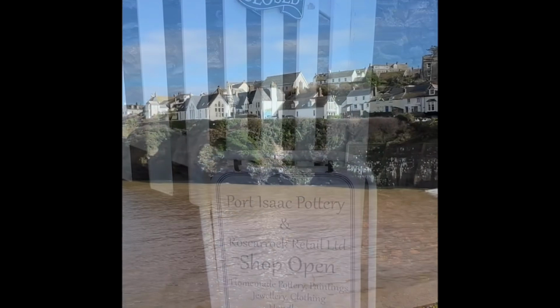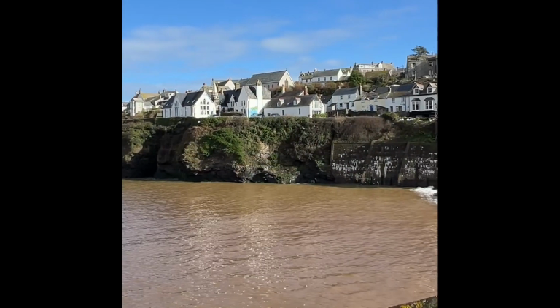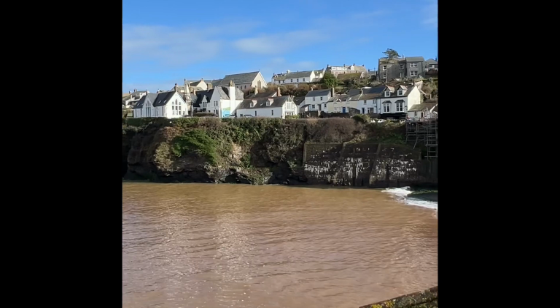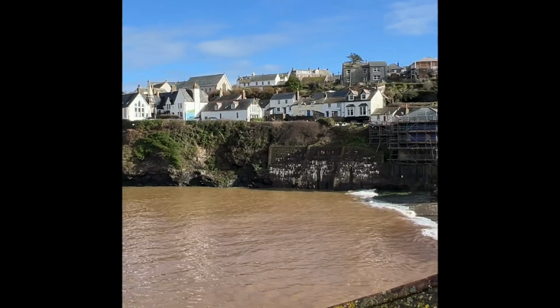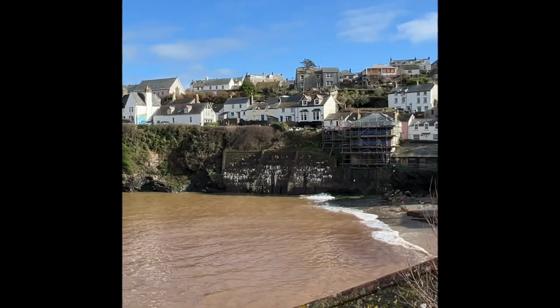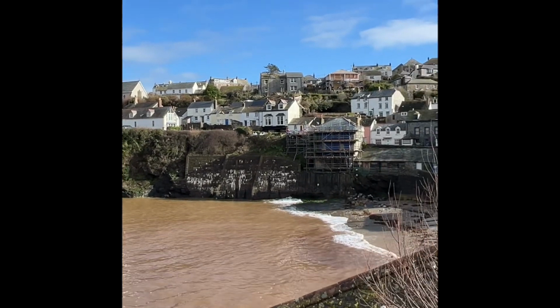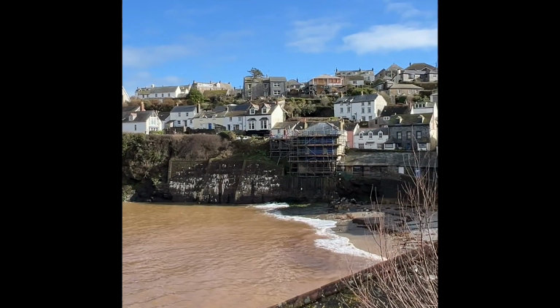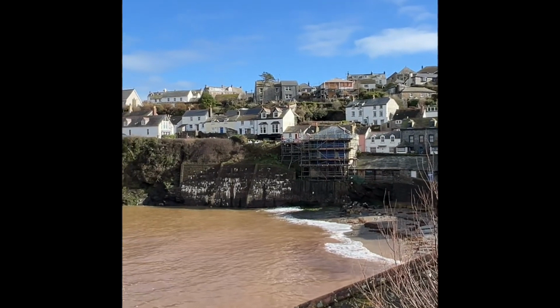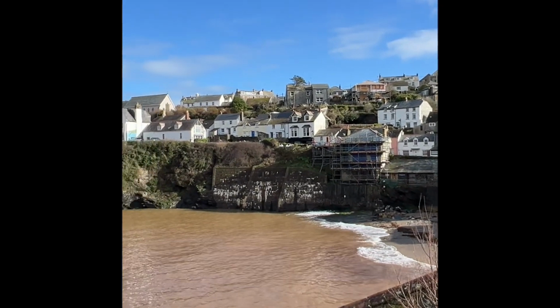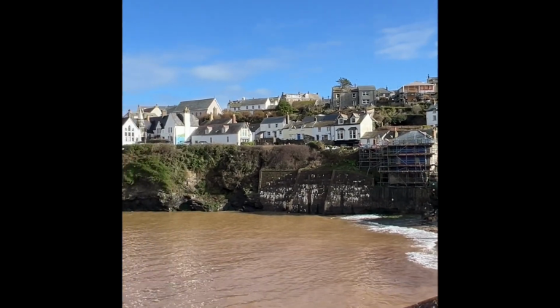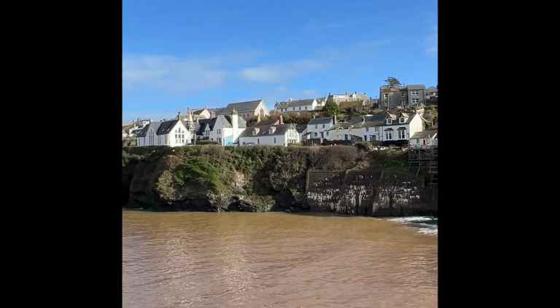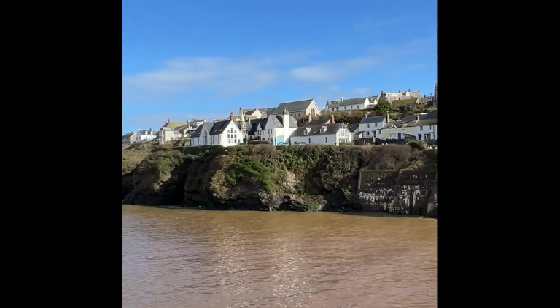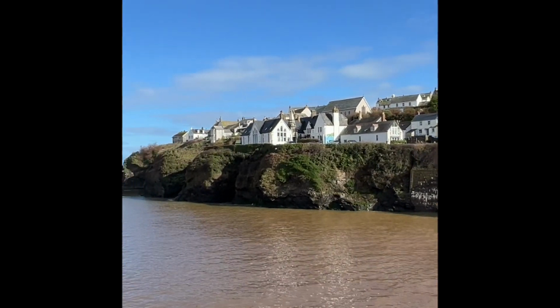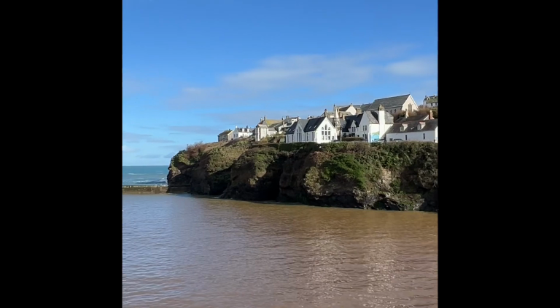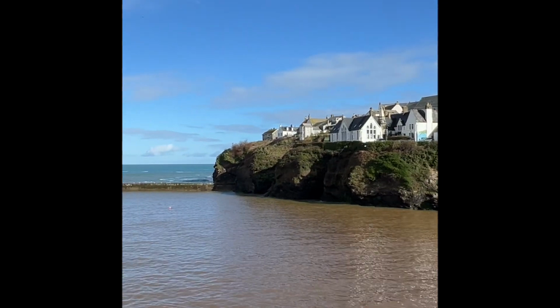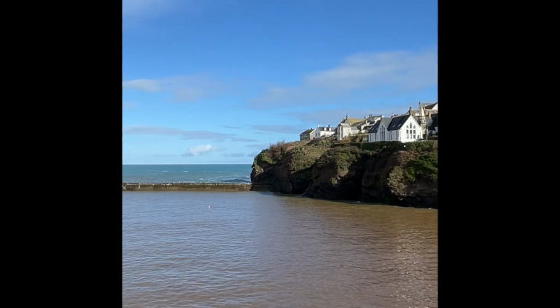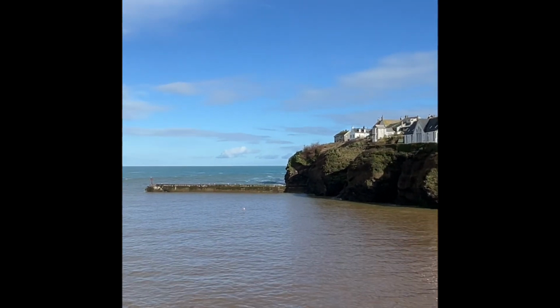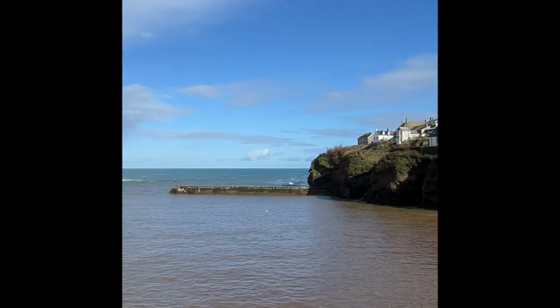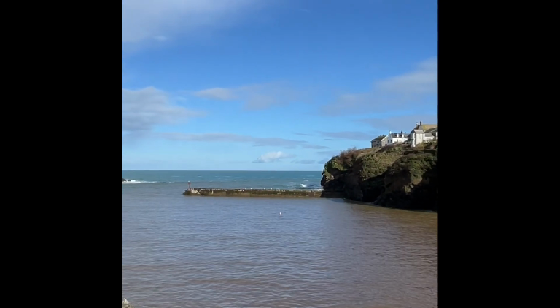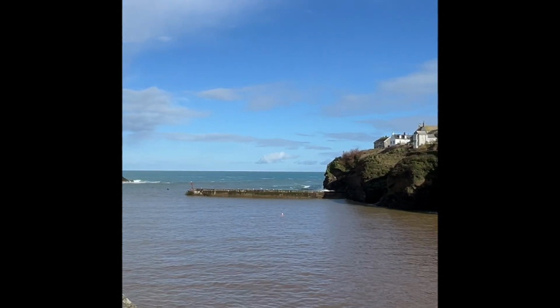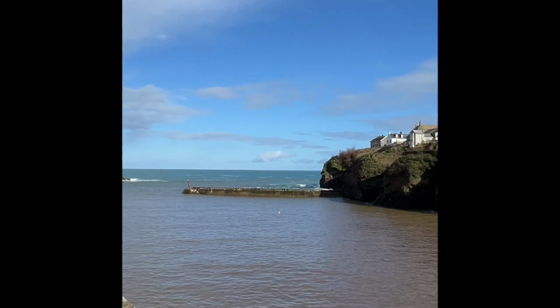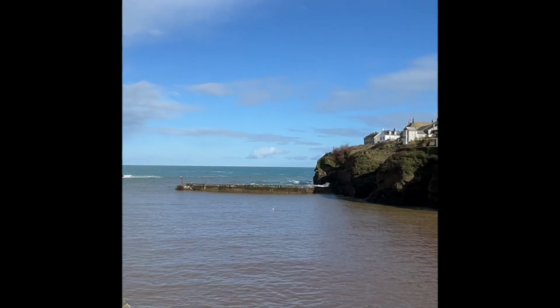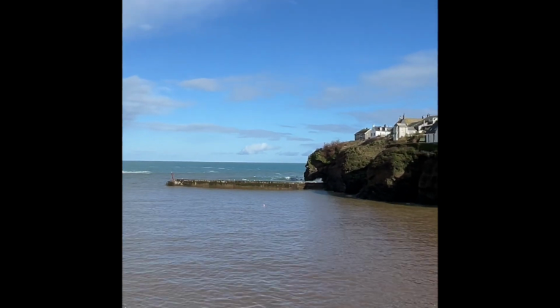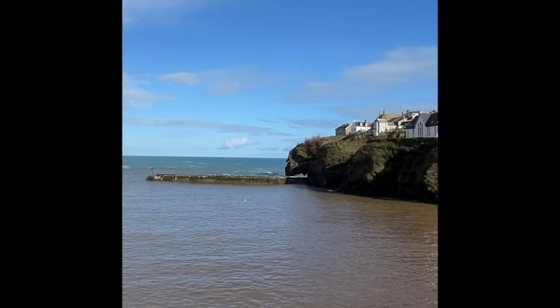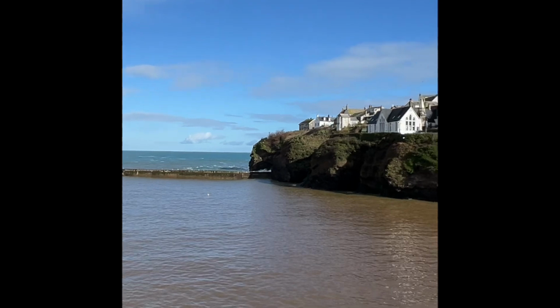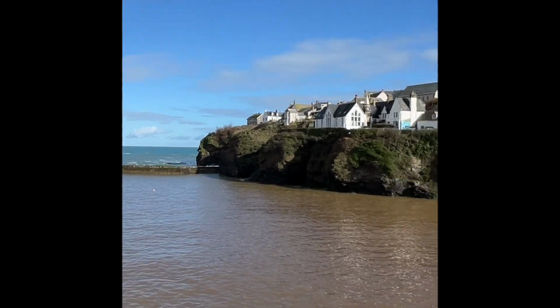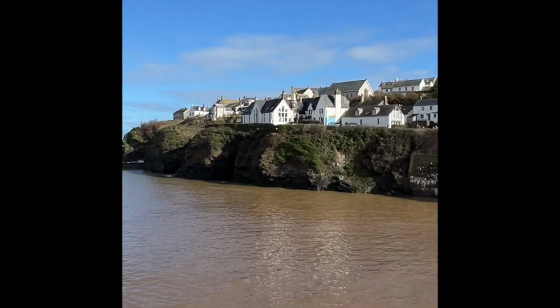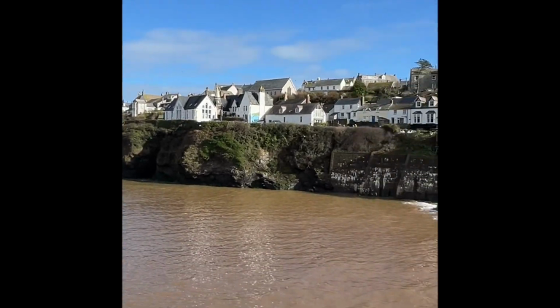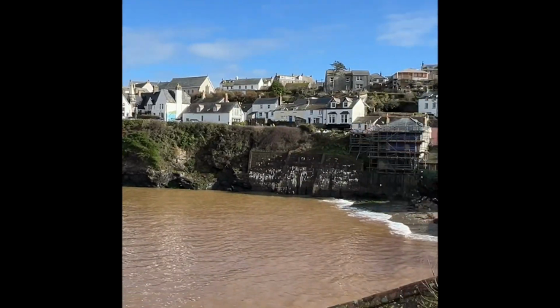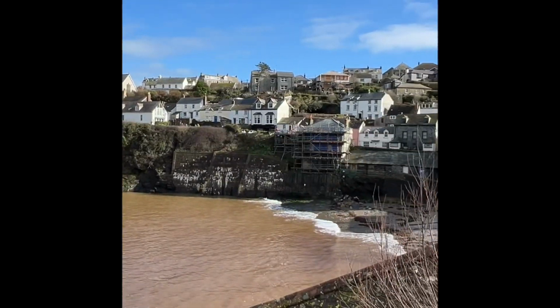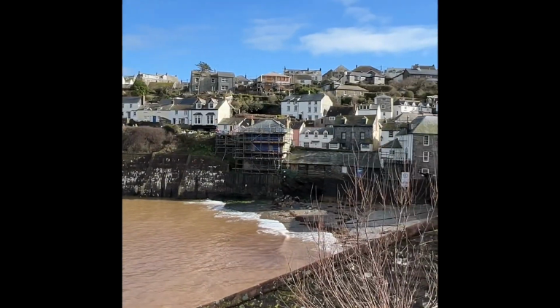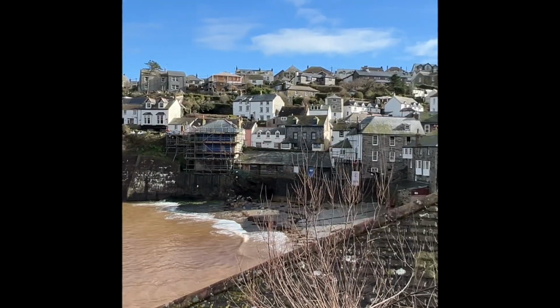Here we are looking across to the town from the other side of the bay. That is the school over there. We are very, very lucky with the weather this morning because it really has been dreadful here, but it's lovely now.